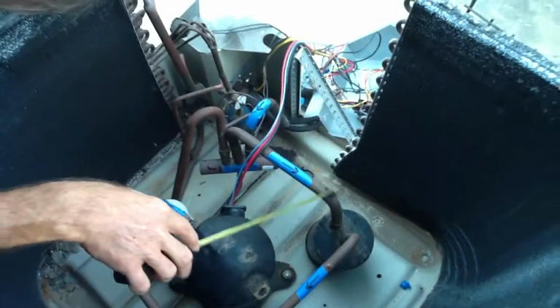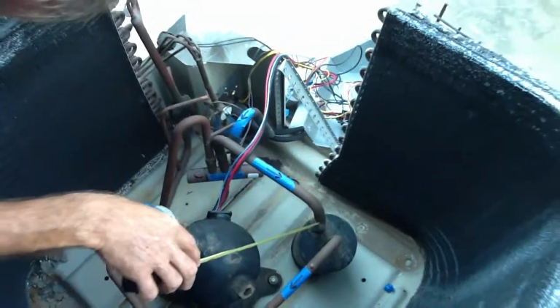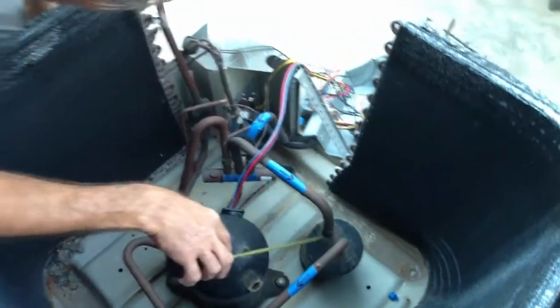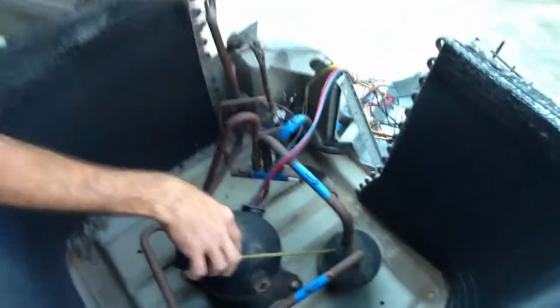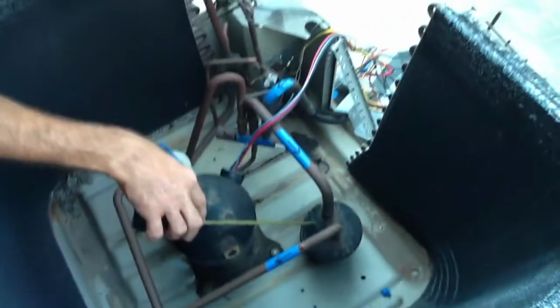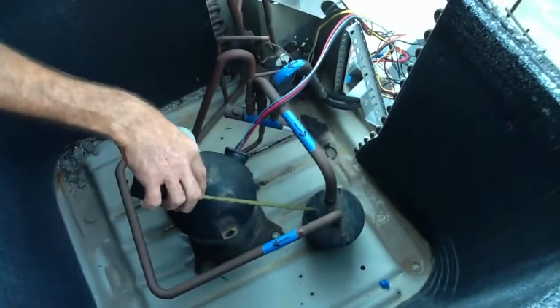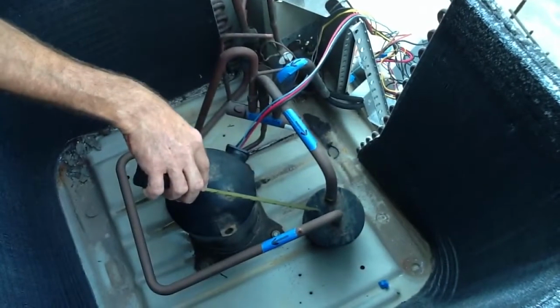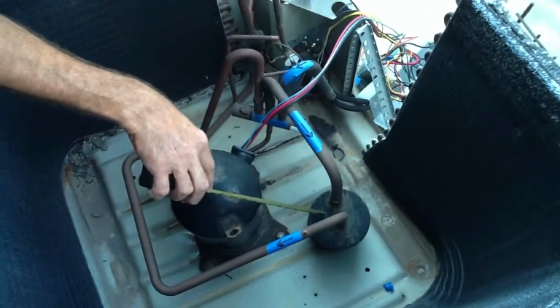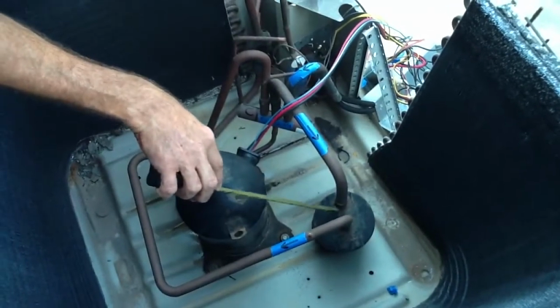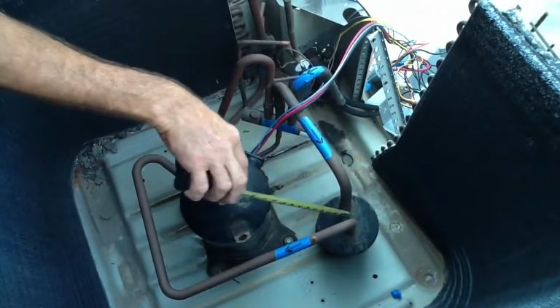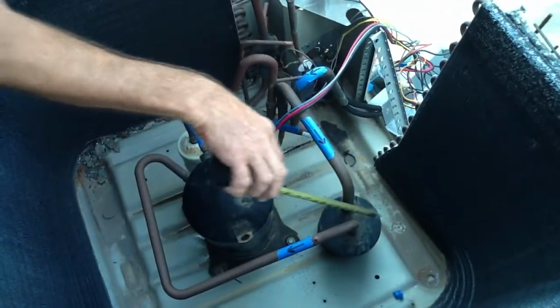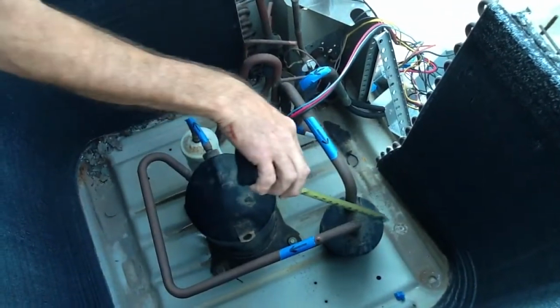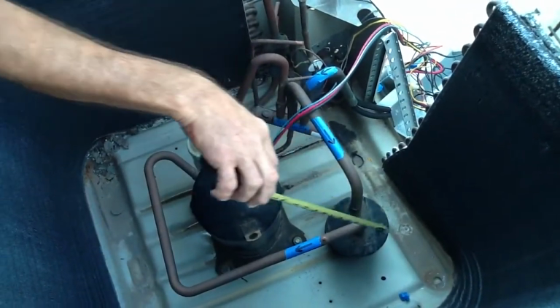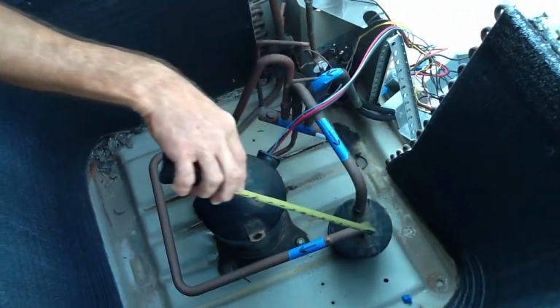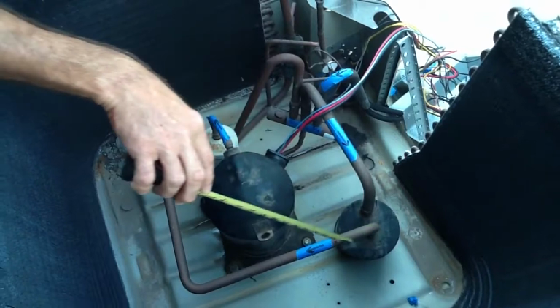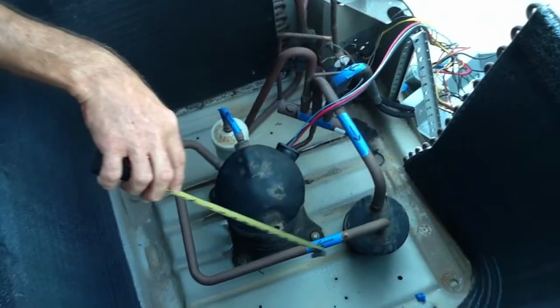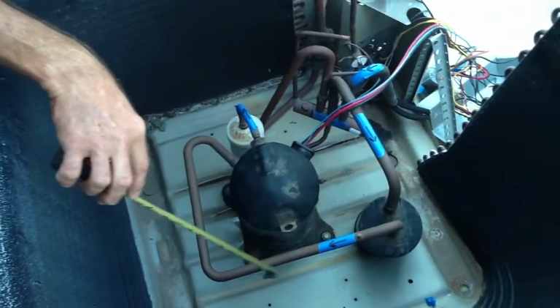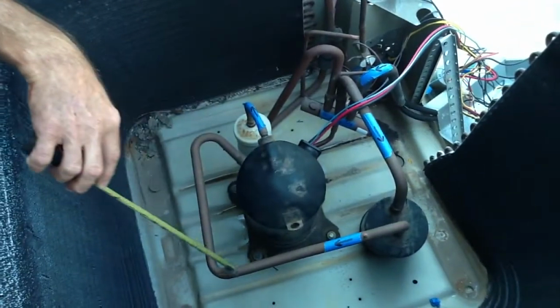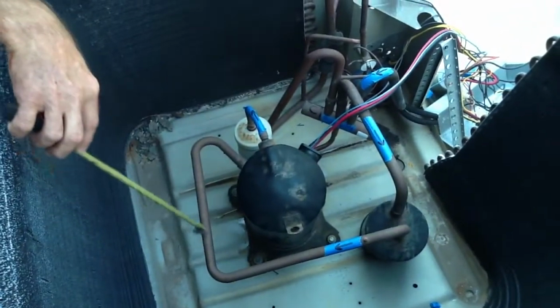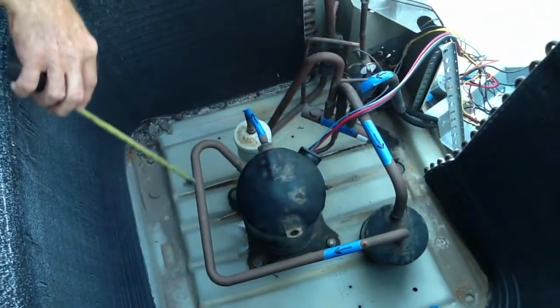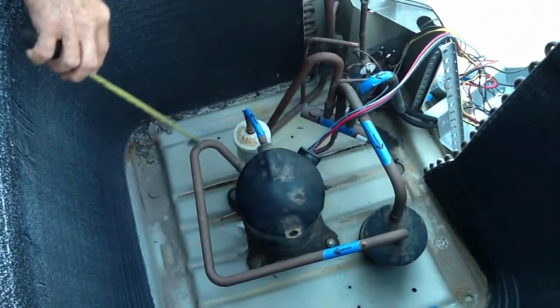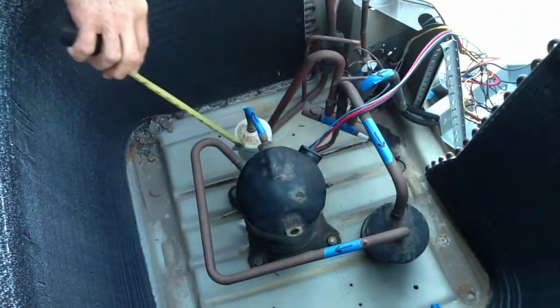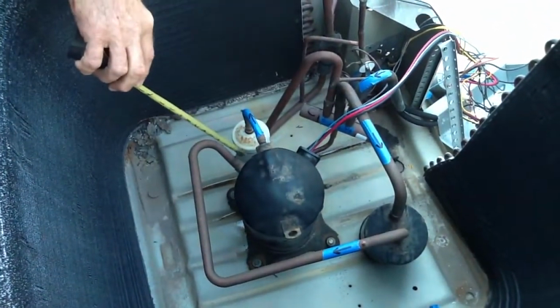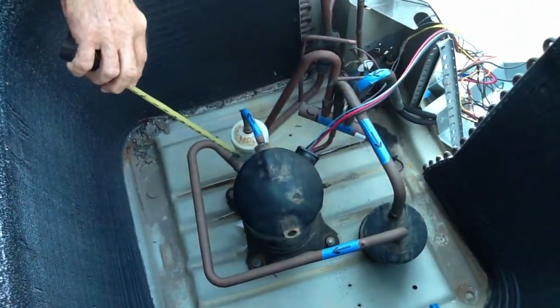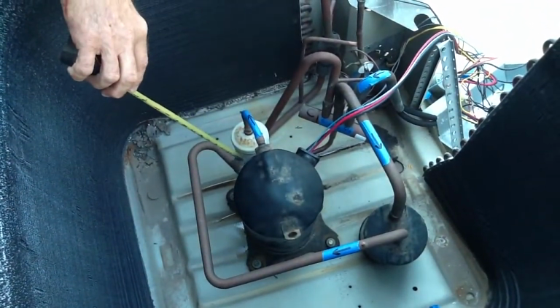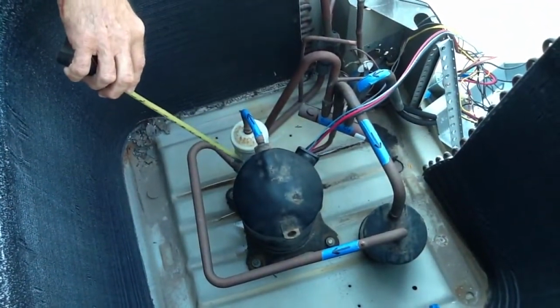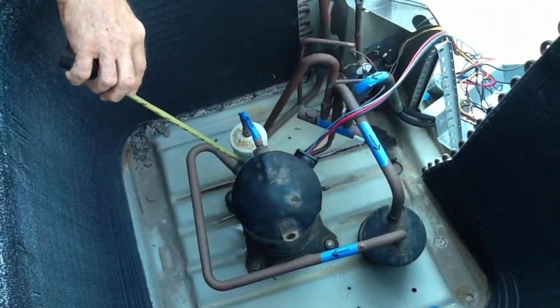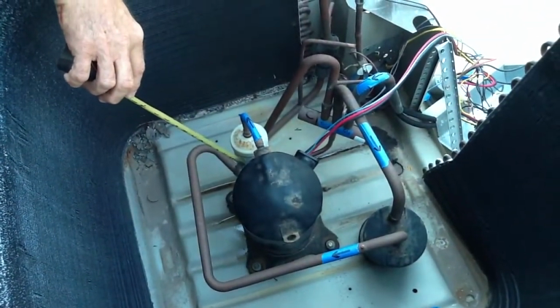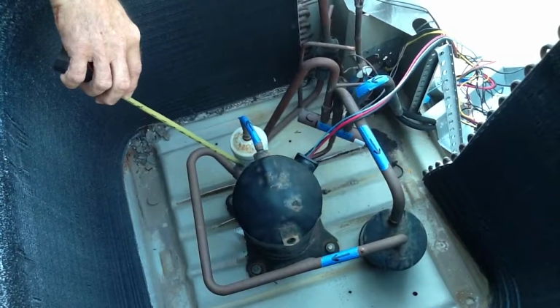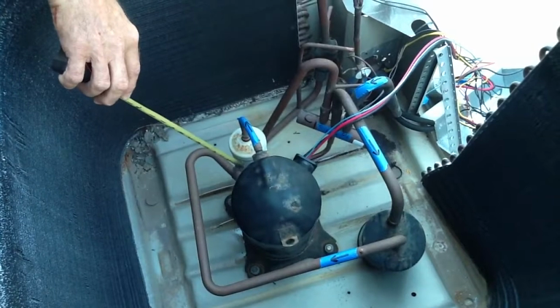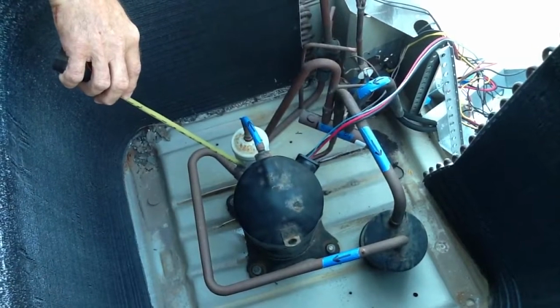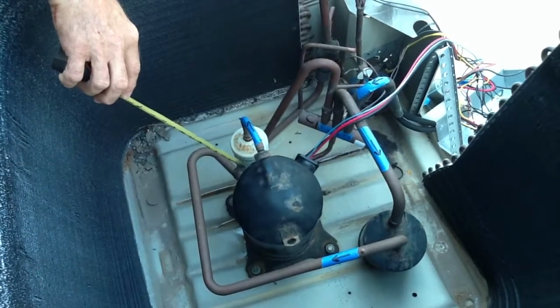It goes into the accumulator, still as a low pressure vapor. It comes out as a low pressure vapor and goes into the compressor. Through the heat of compression, it turns into a high pressure gas.